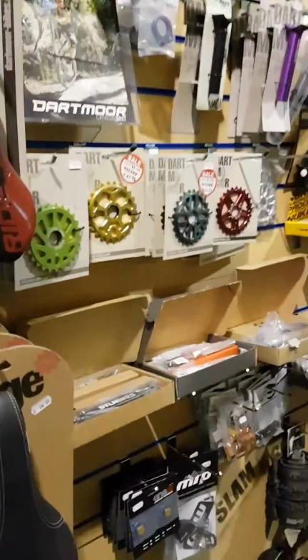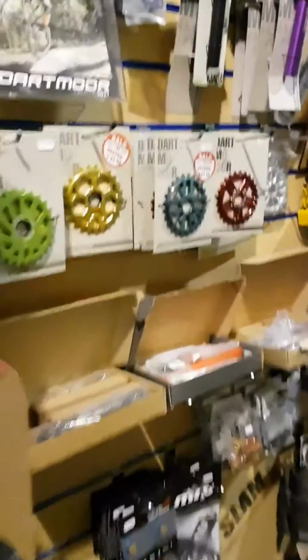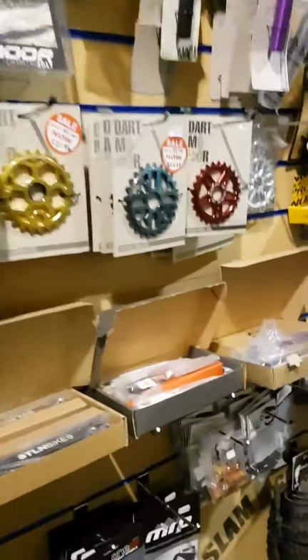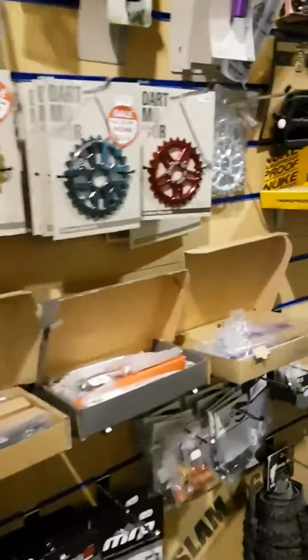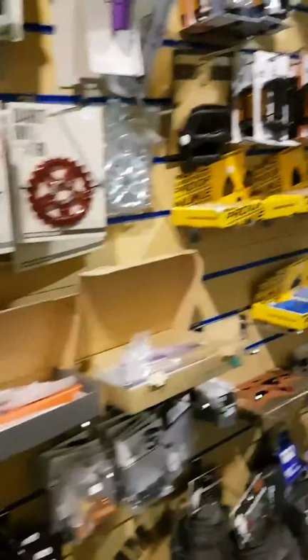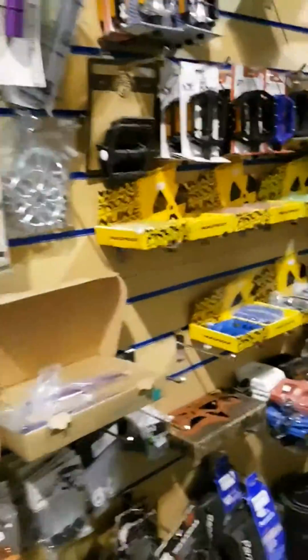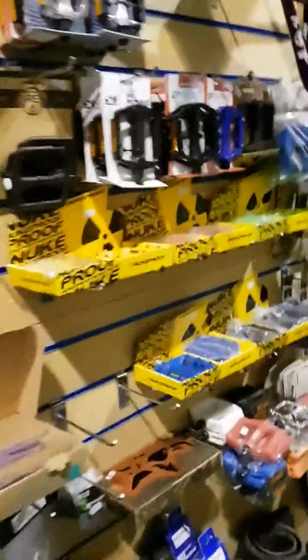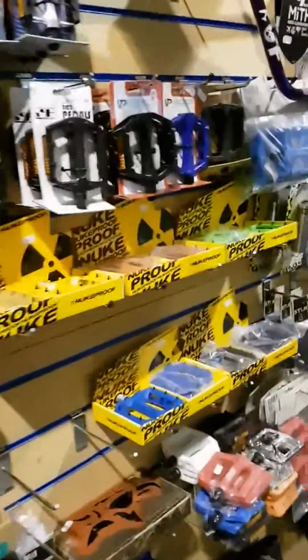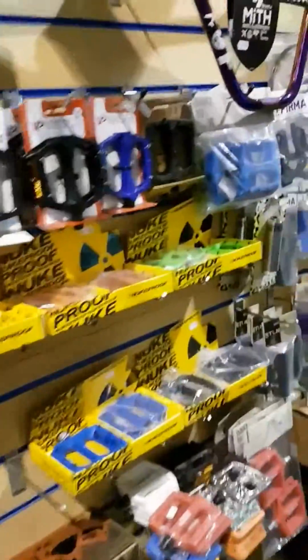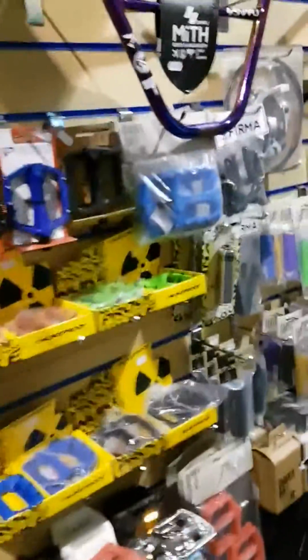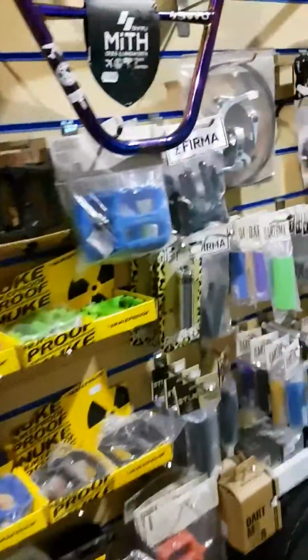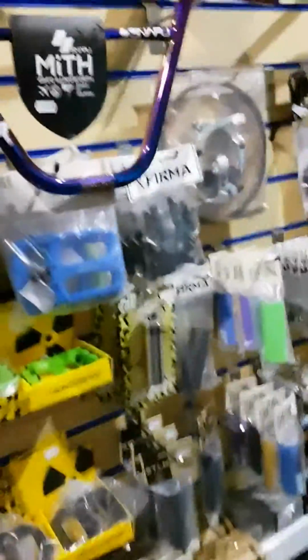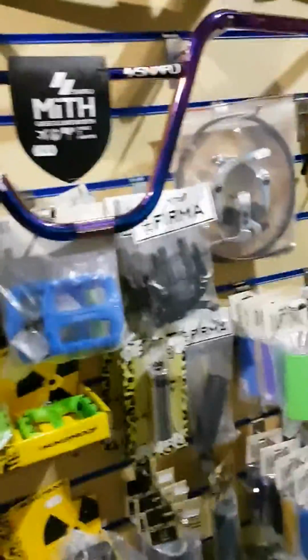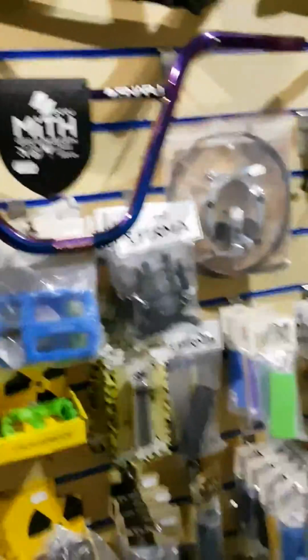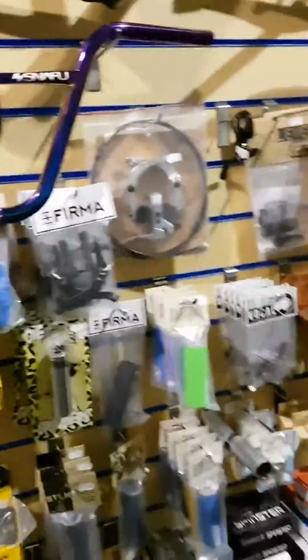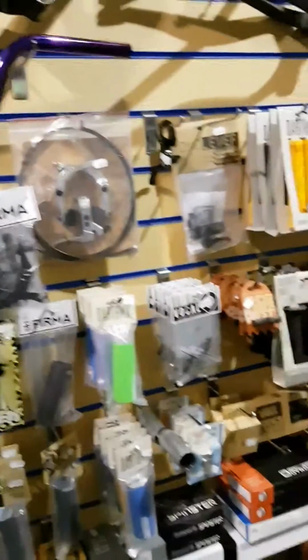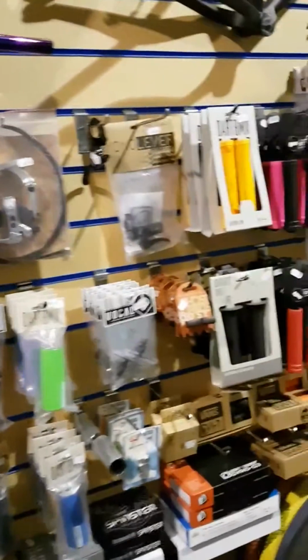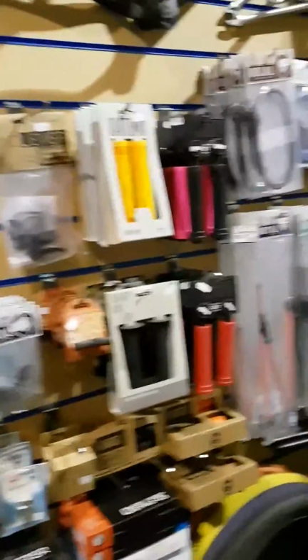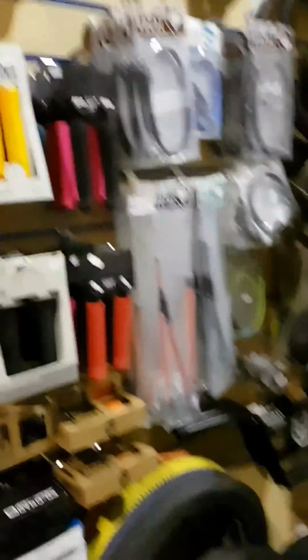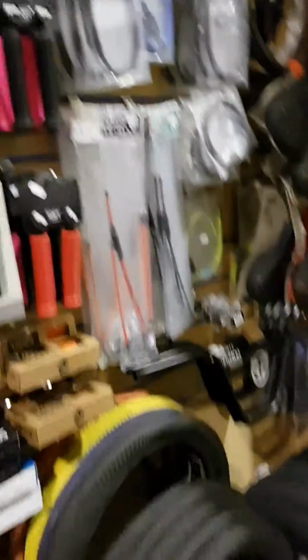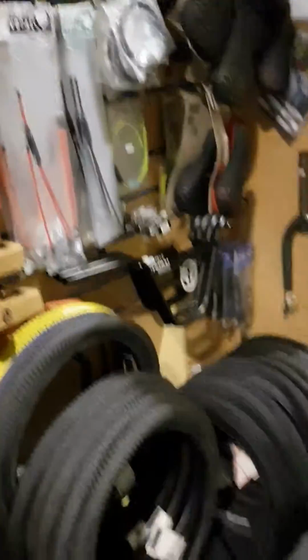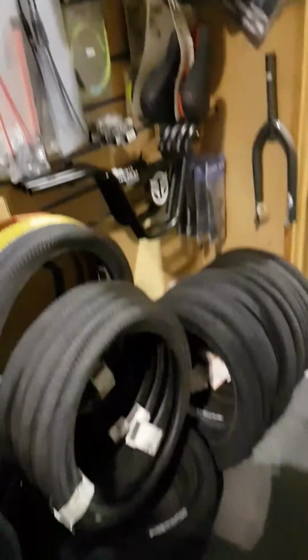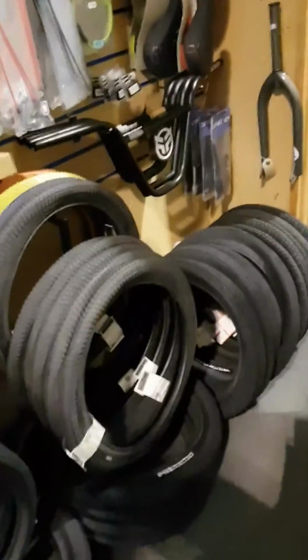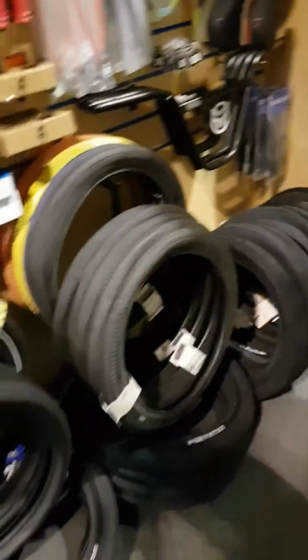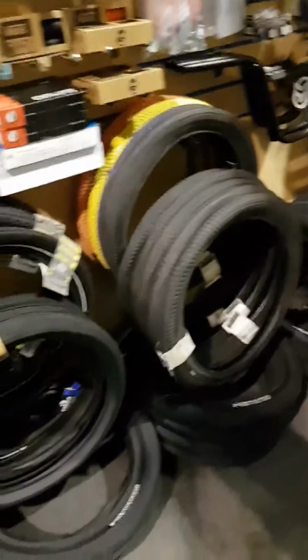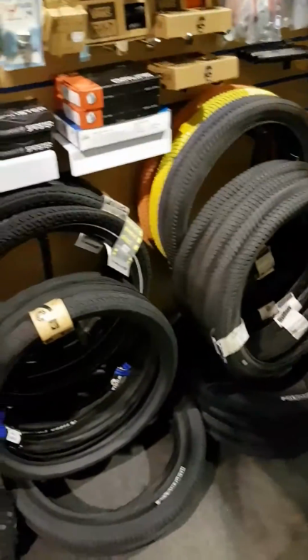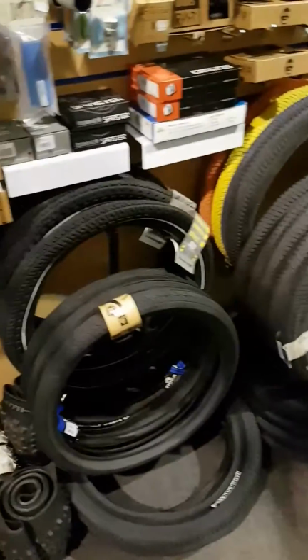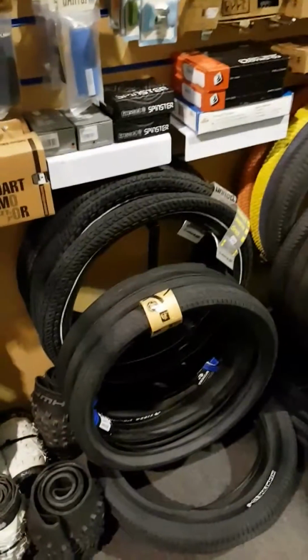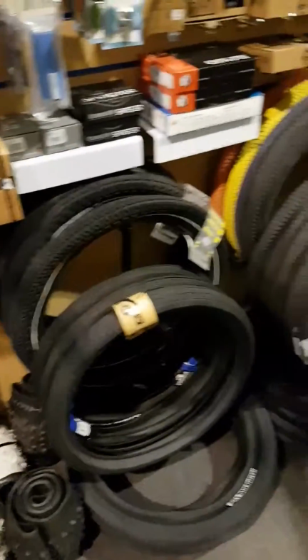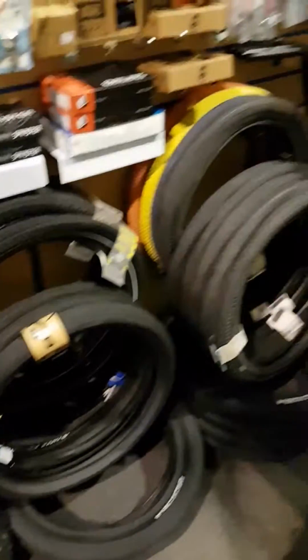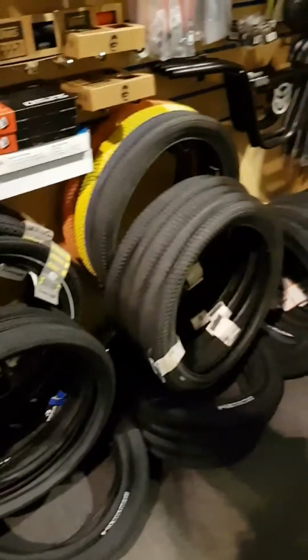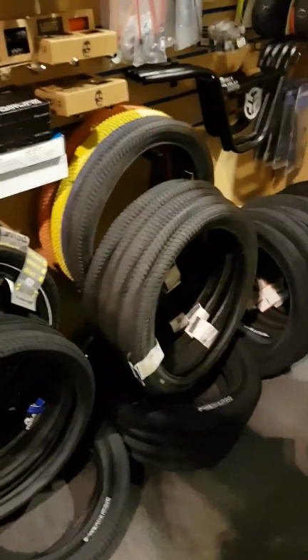BMX stuff, BMX and jump bike — so we've got pedals, cranks, bars, brakes, all tyres: Demolition, Fit, United.